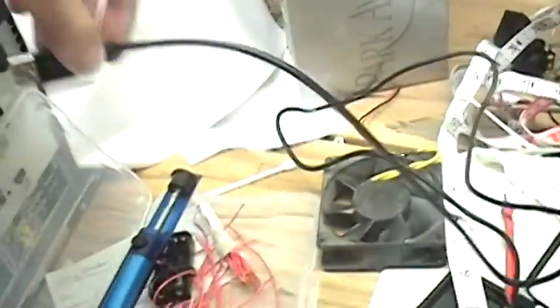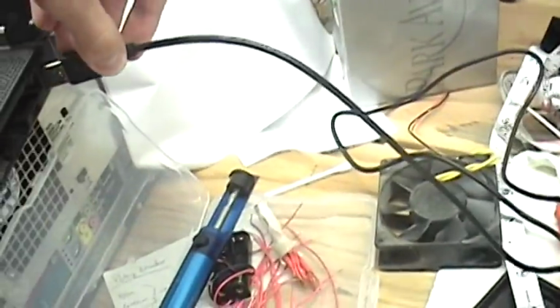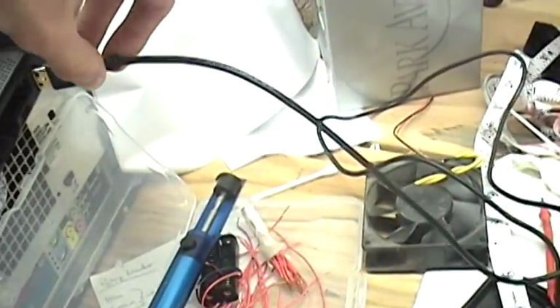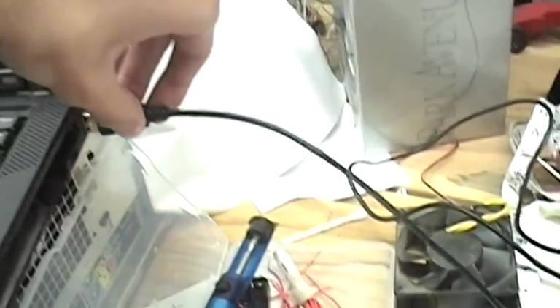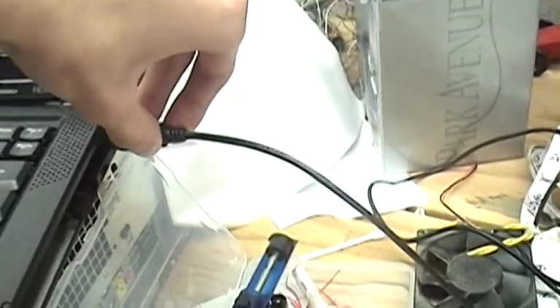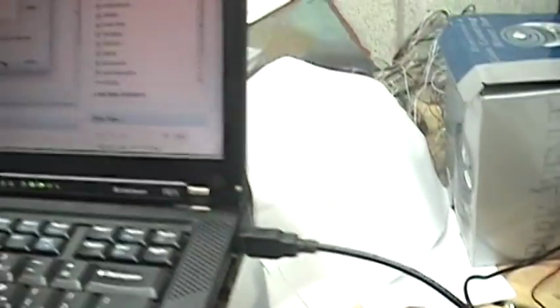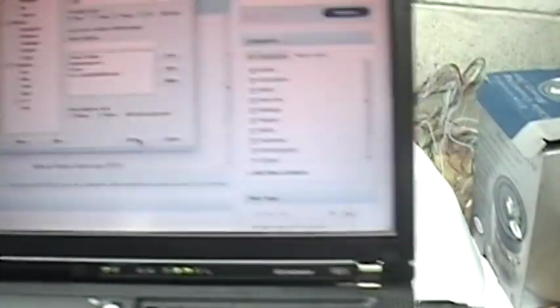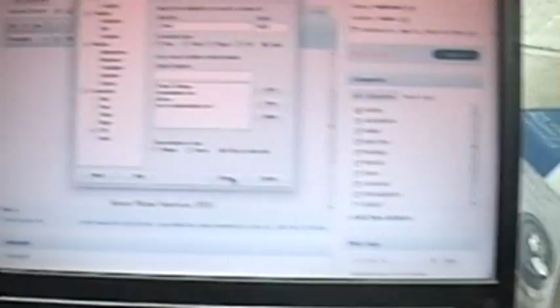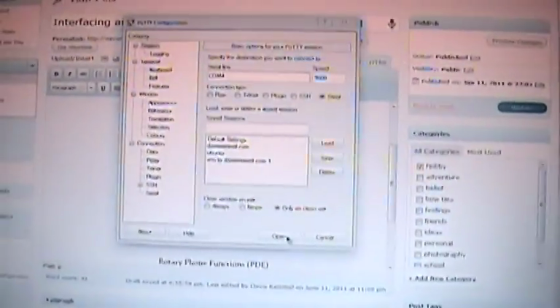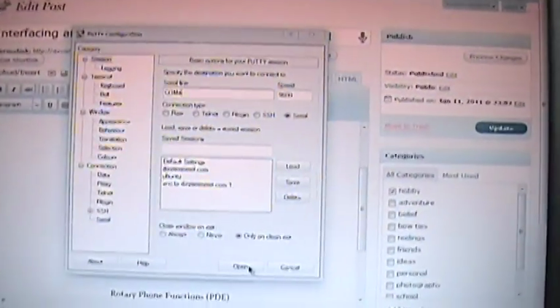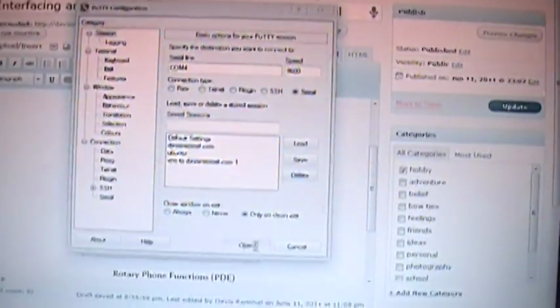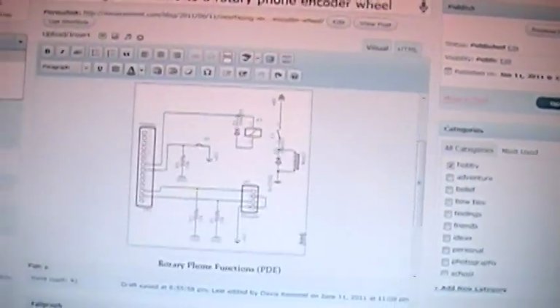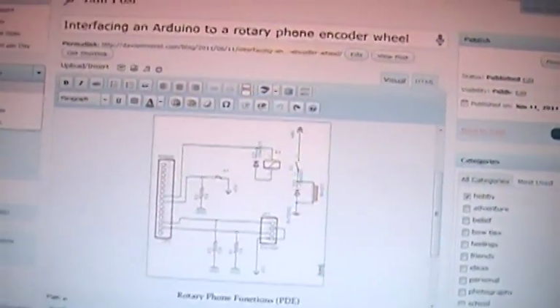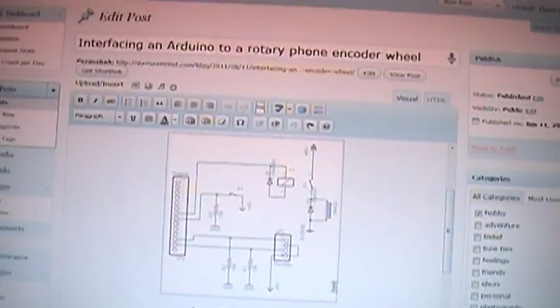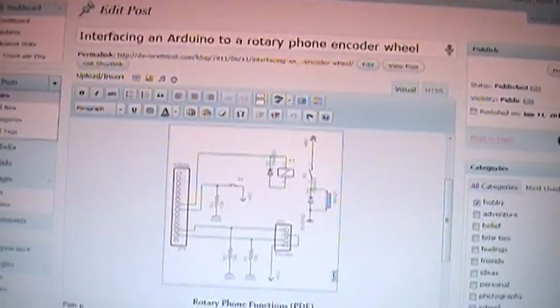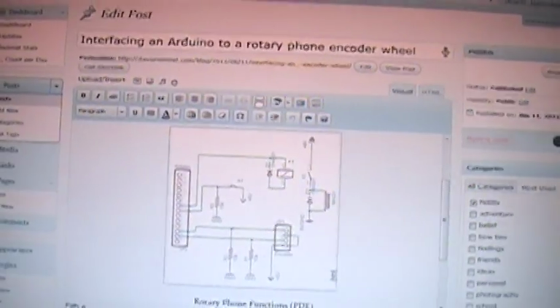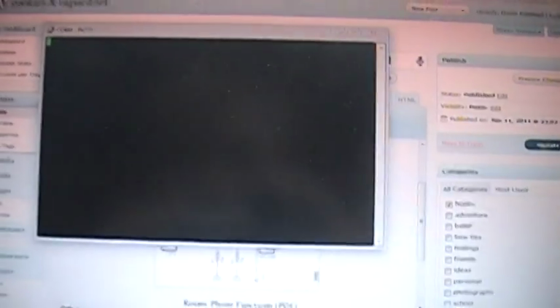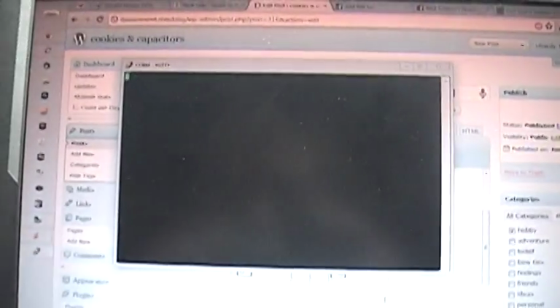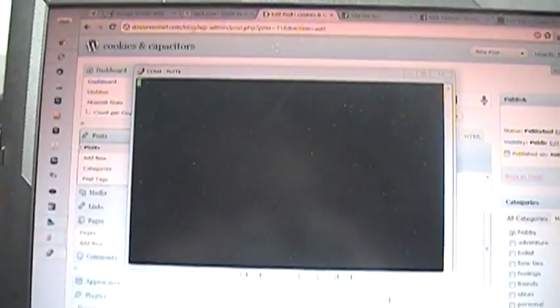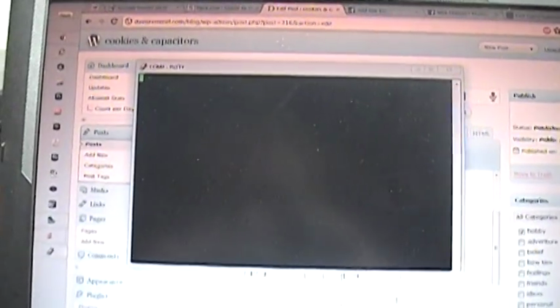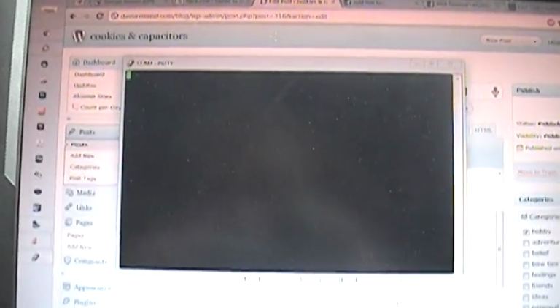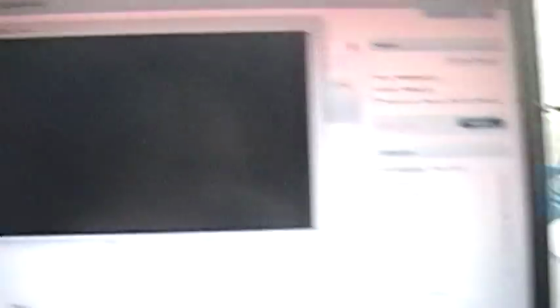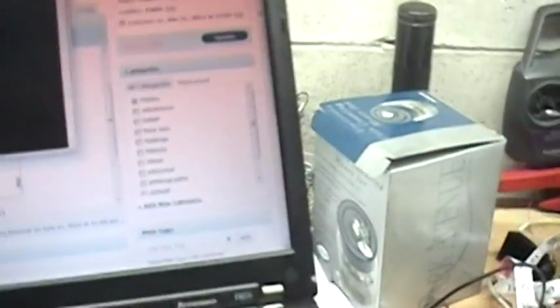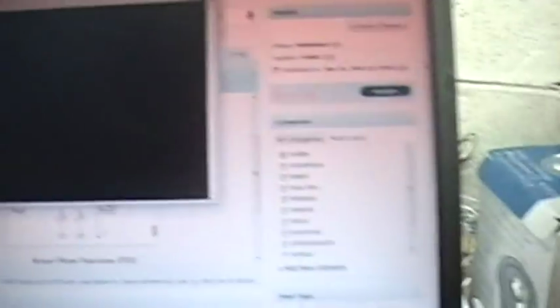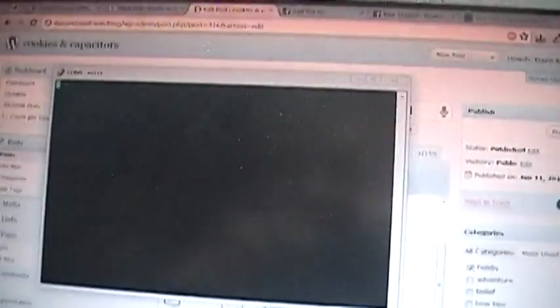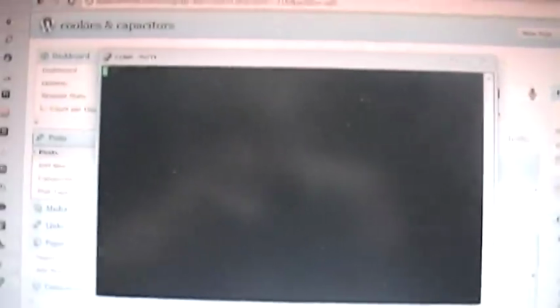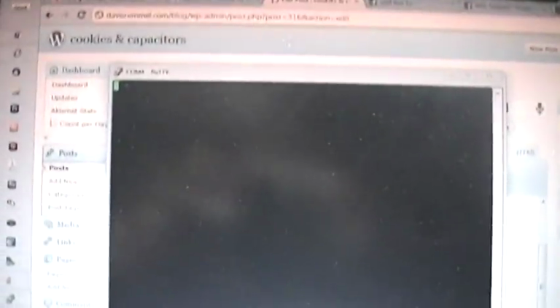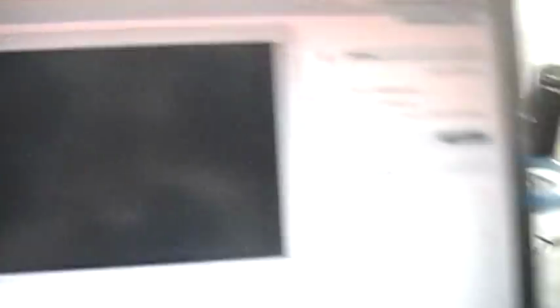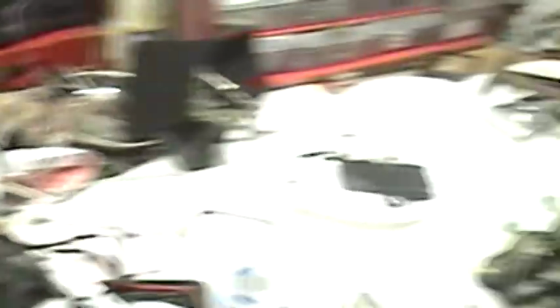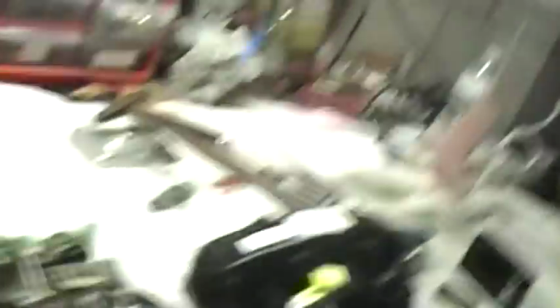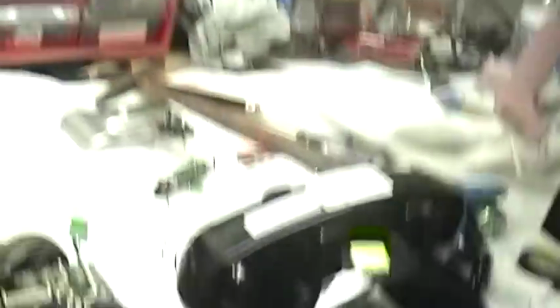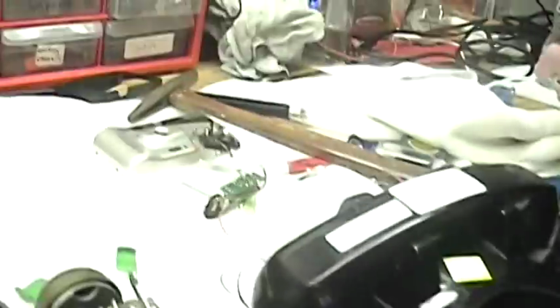It also has a serial feedback. So if I just load this up real quick, and we'll also put the phone on the hook.